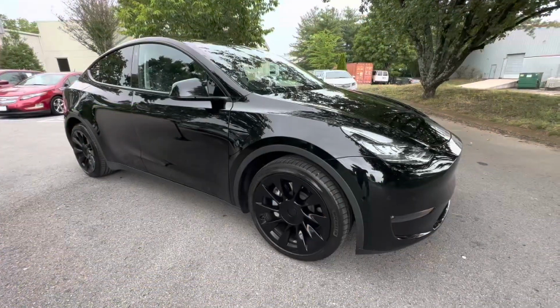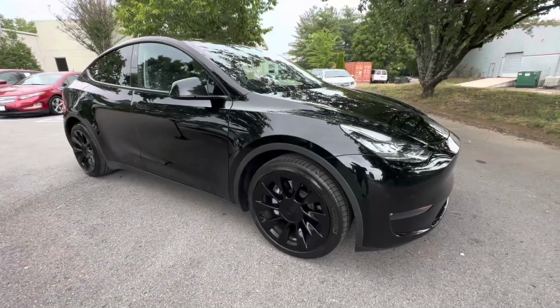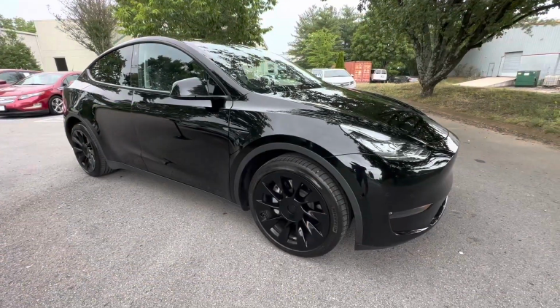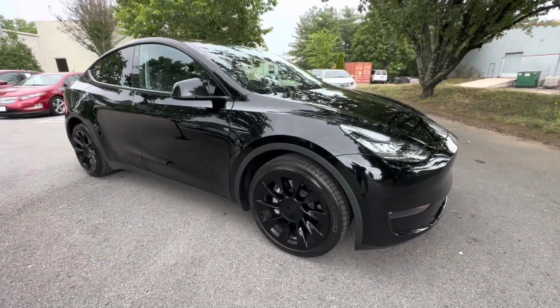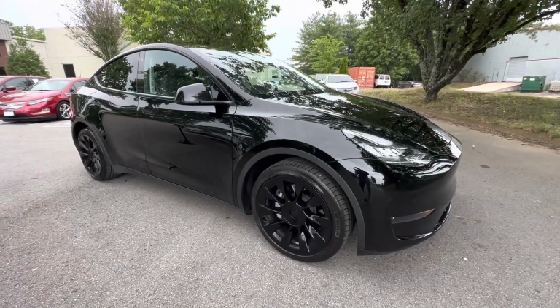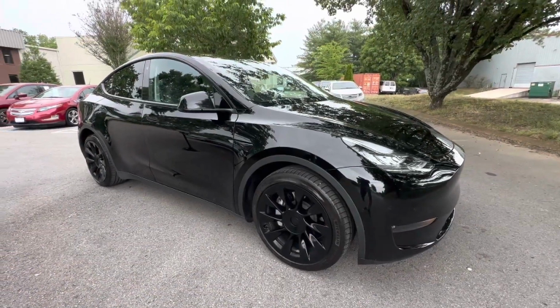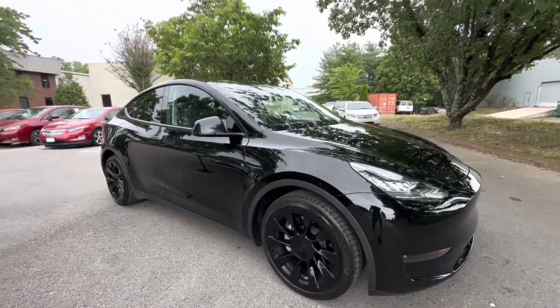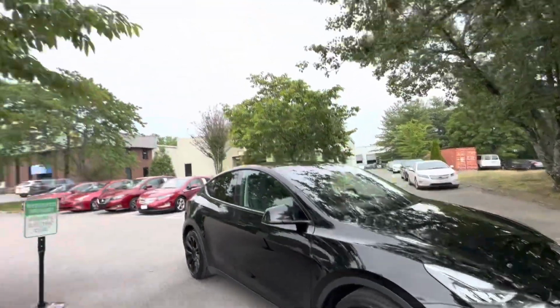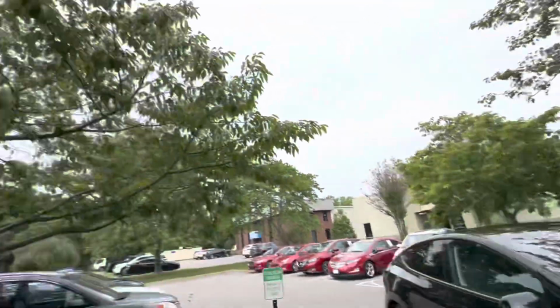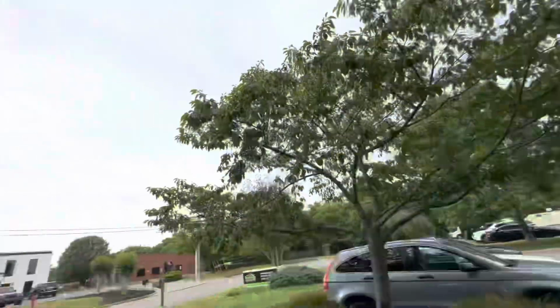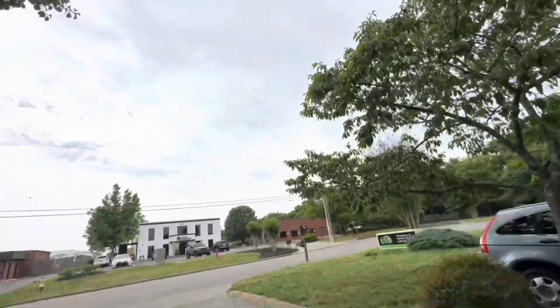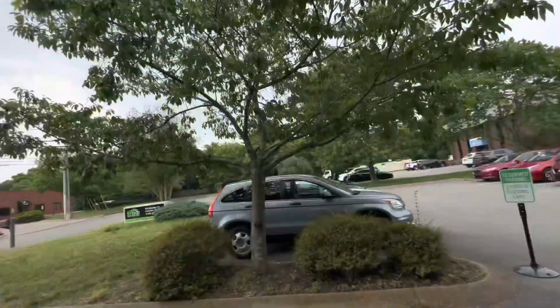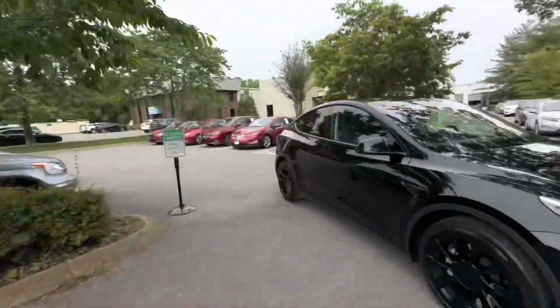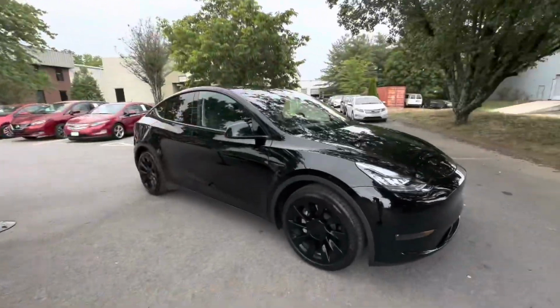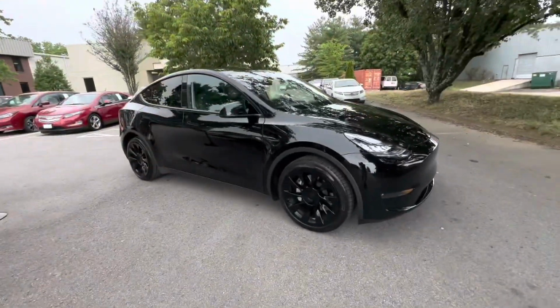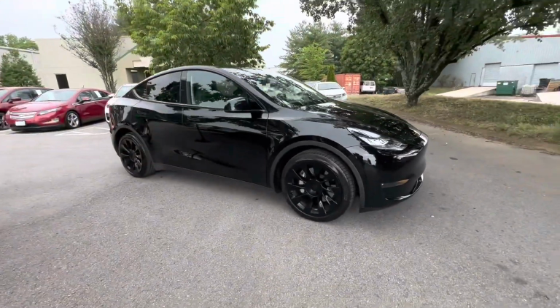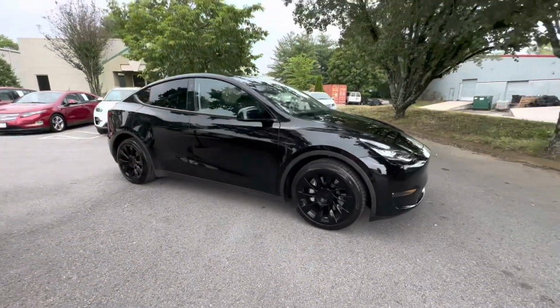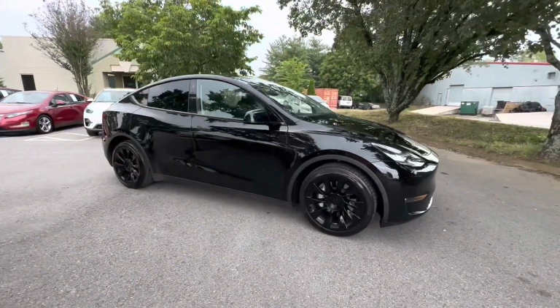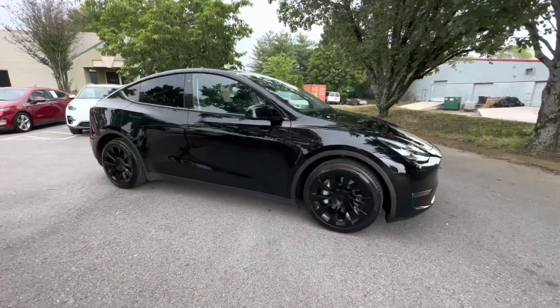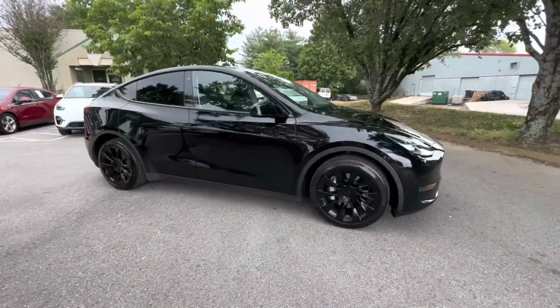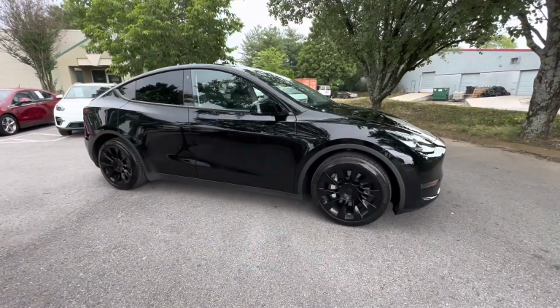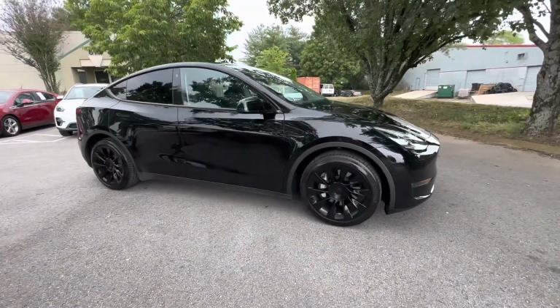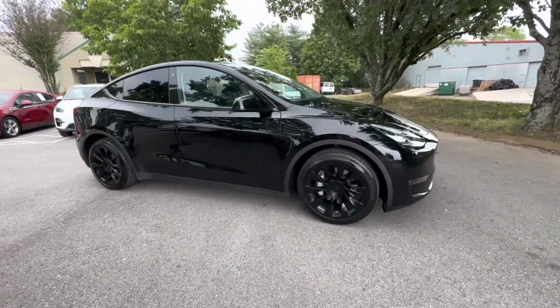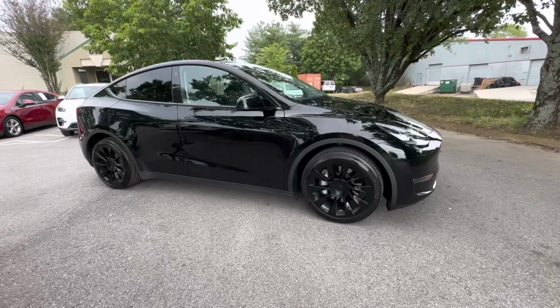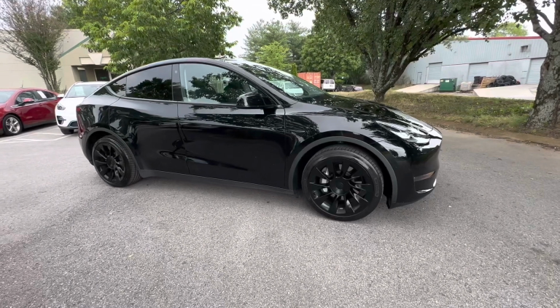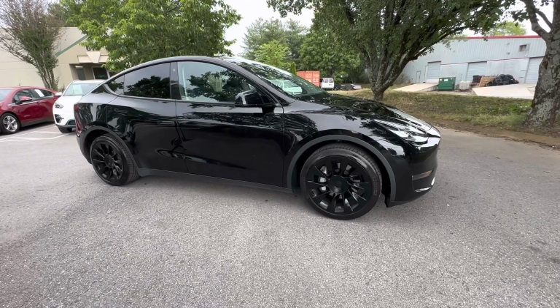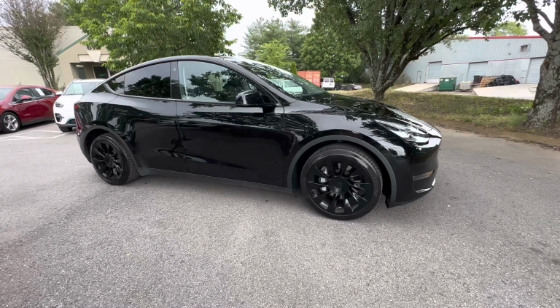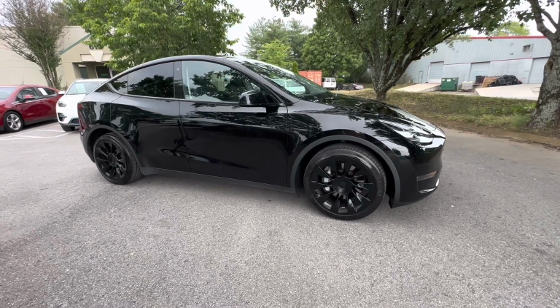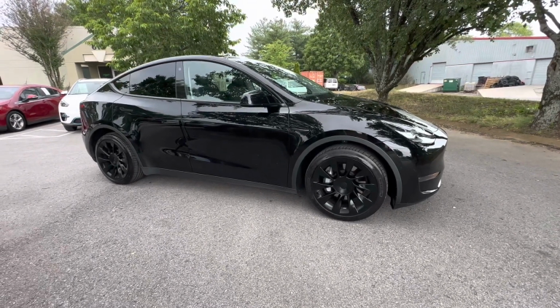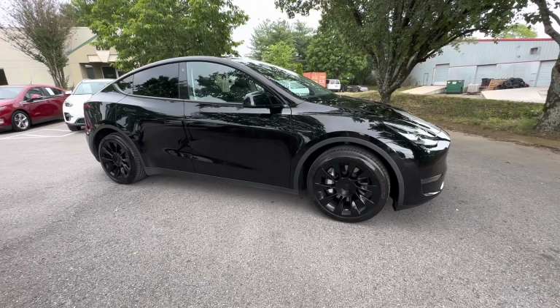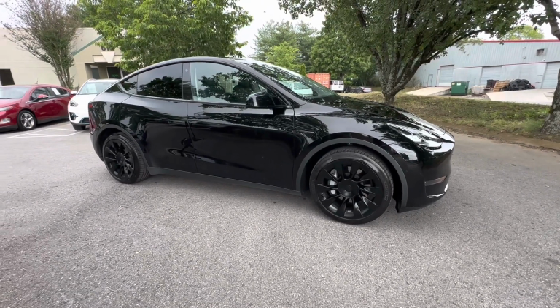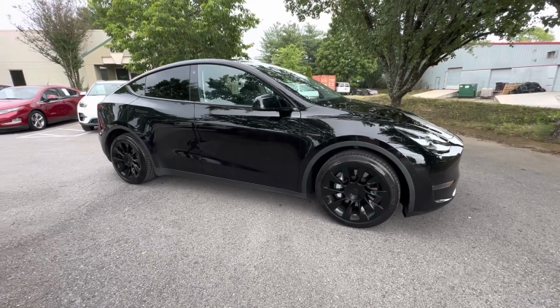Chip here with Hybrid and Electric Car Sales in beautiful Franklin, Tennessee. A little overcast today — they're calling for rain later — but I wanted to bring you today this 2021 Tesla Model Y Long Range Dual Motor with Full Self-Driving.